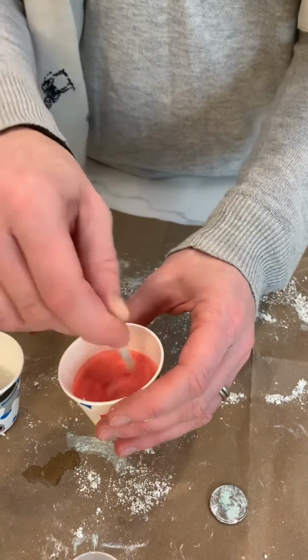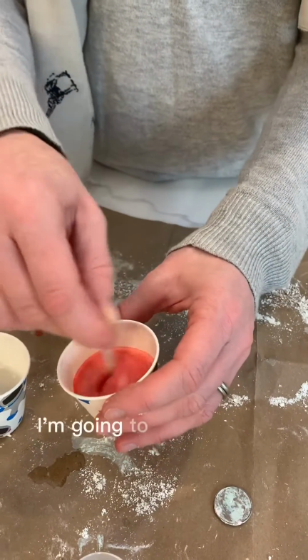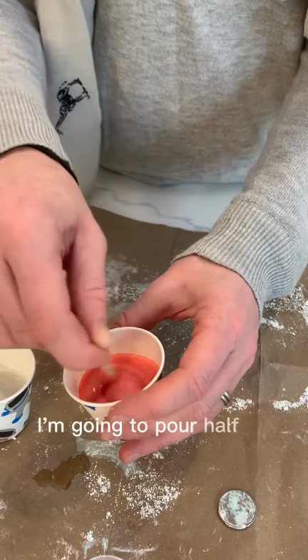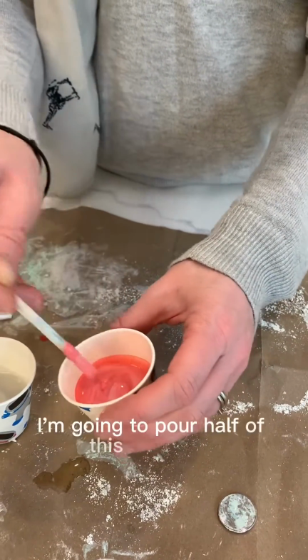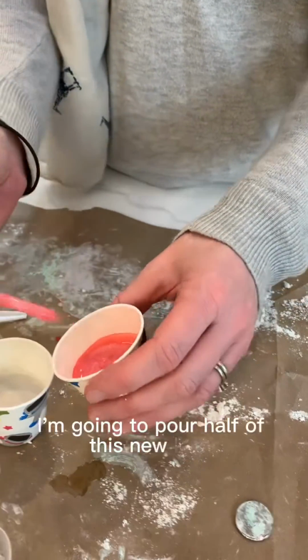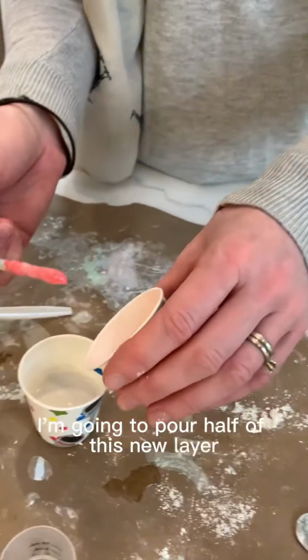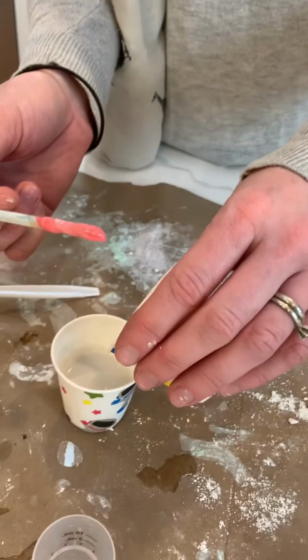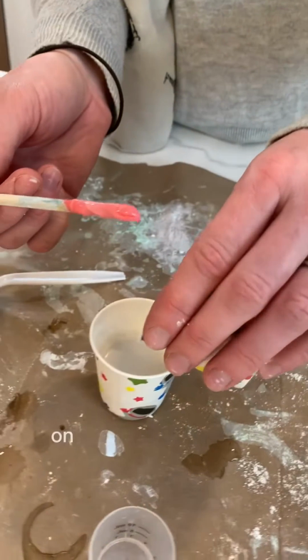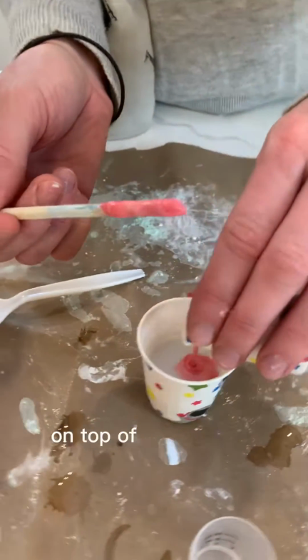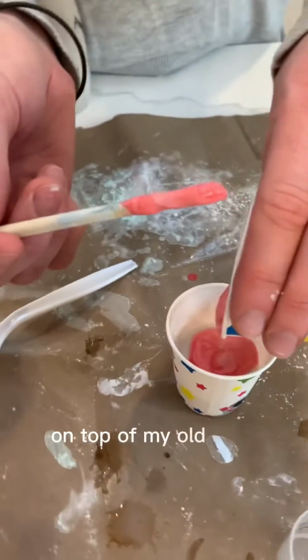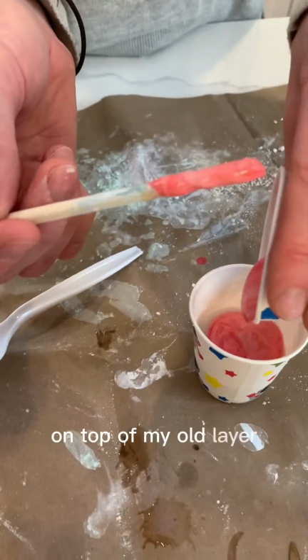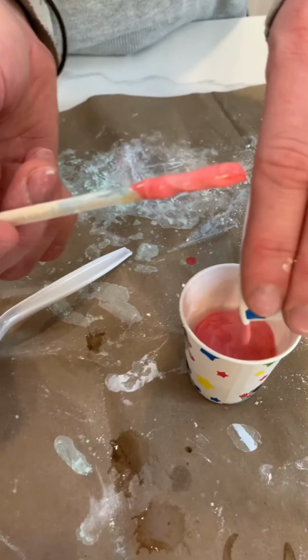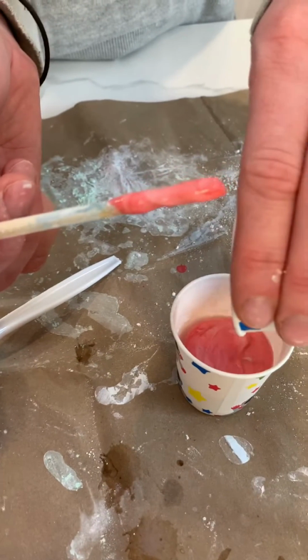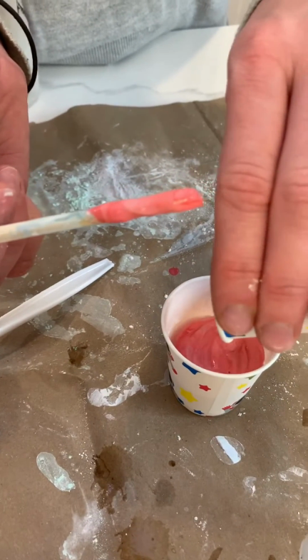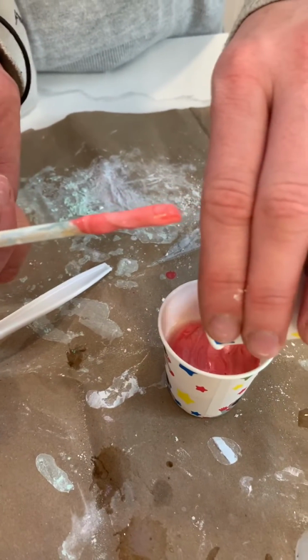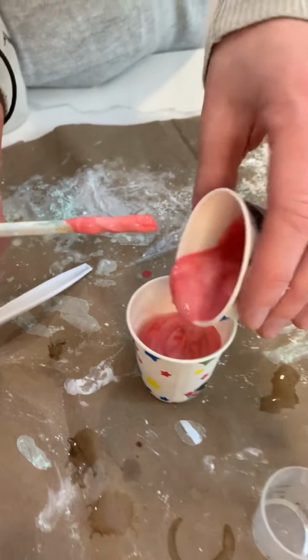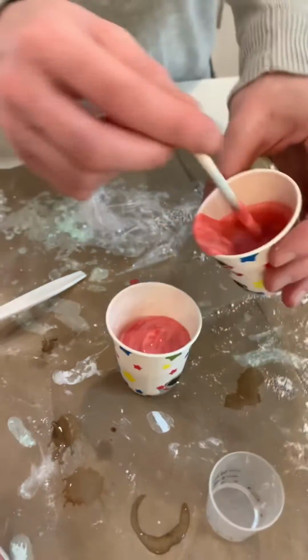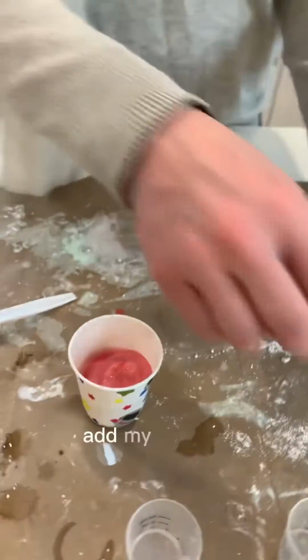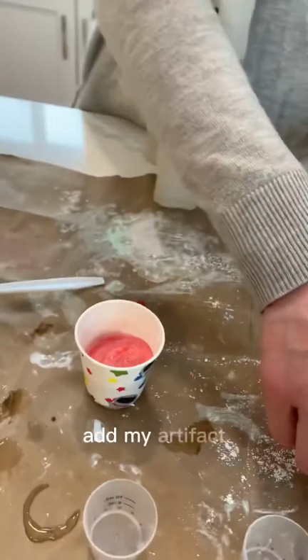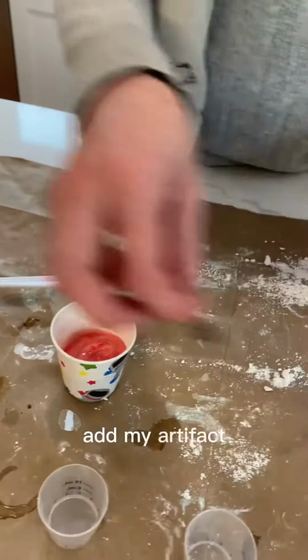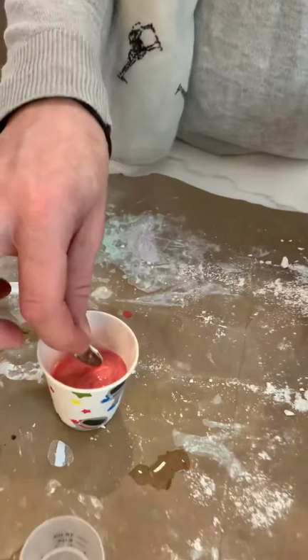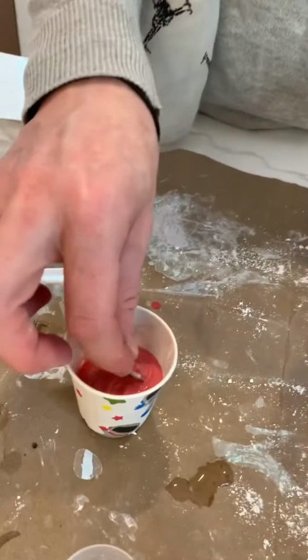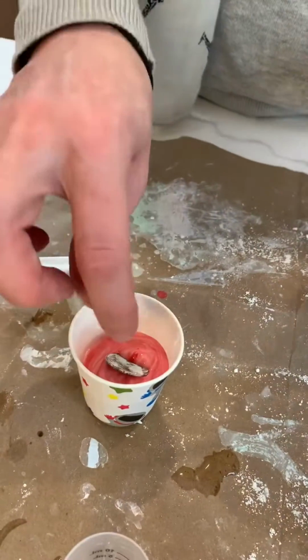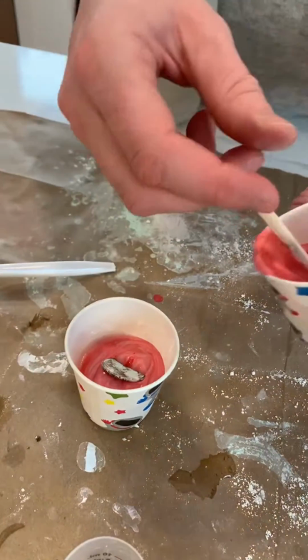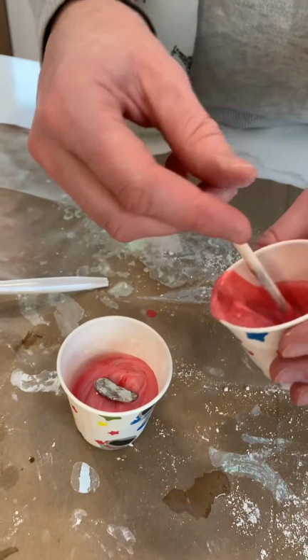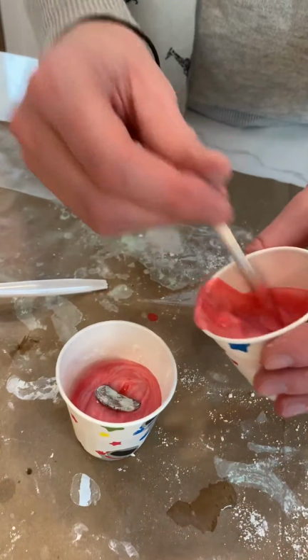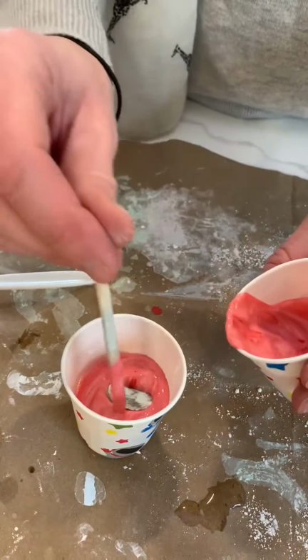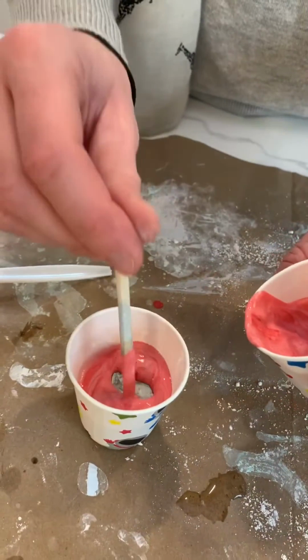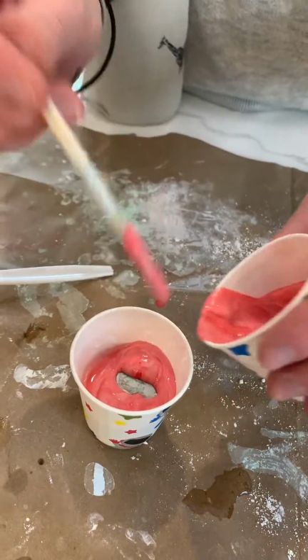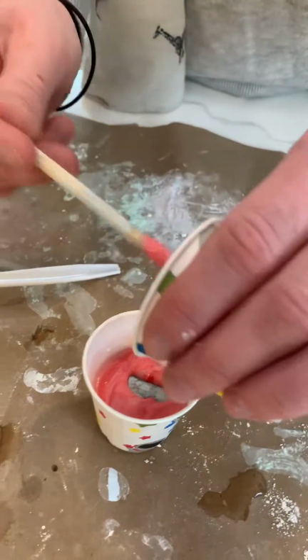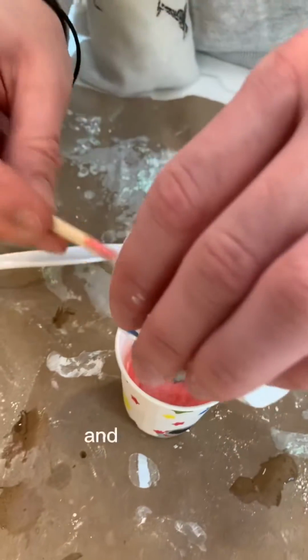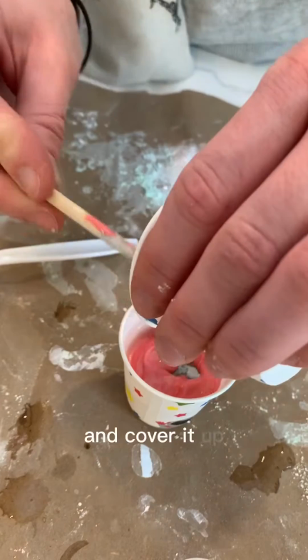I'm gonna pour half of this new layer on top of my old layer, add my artifact, and cover it up.